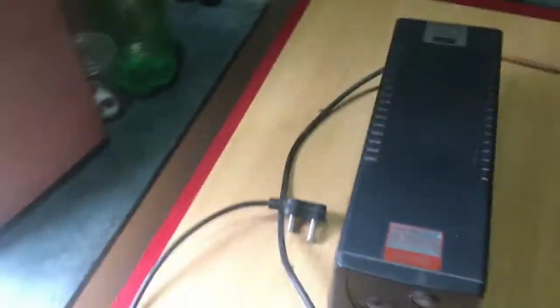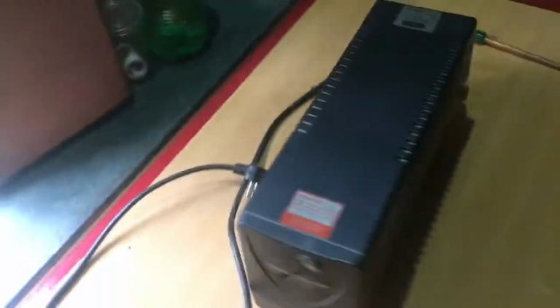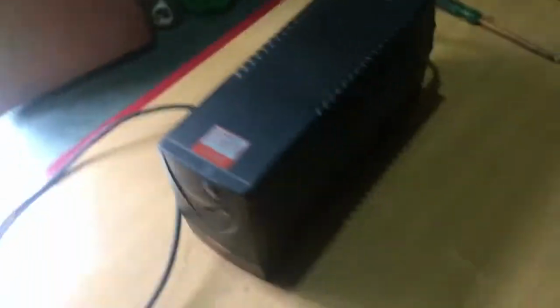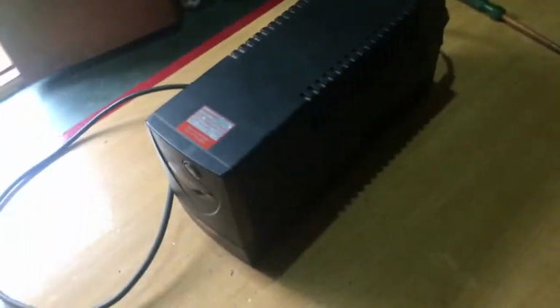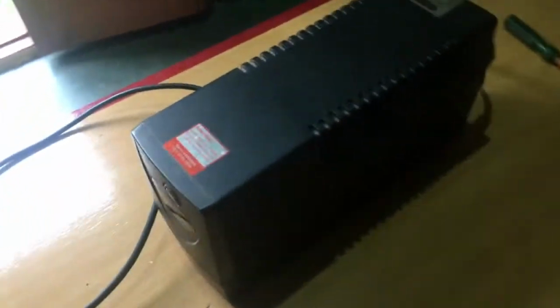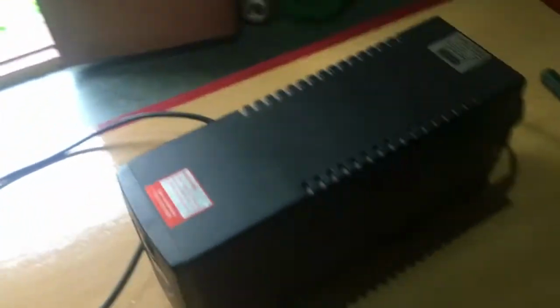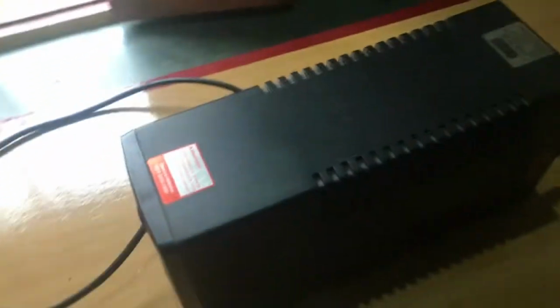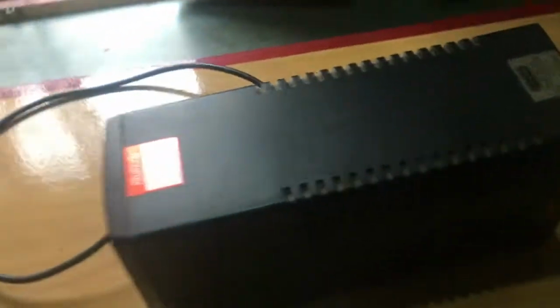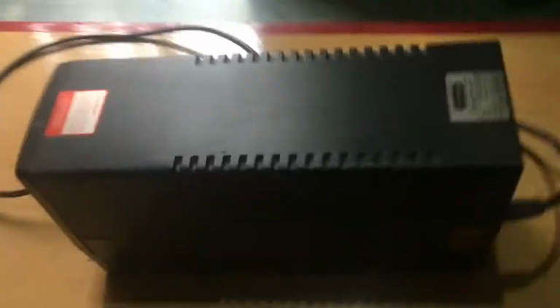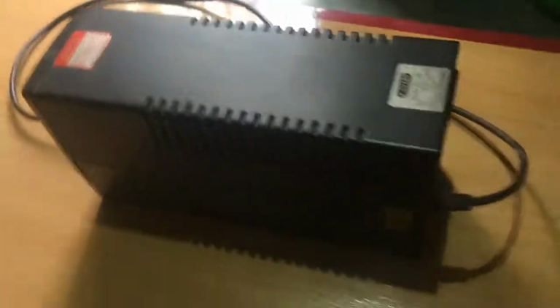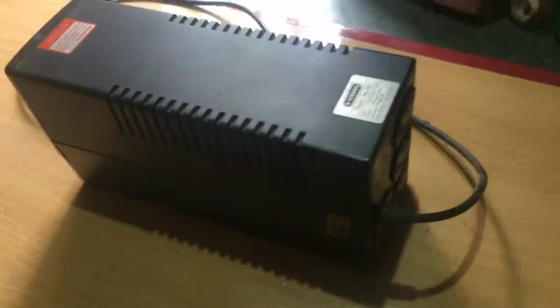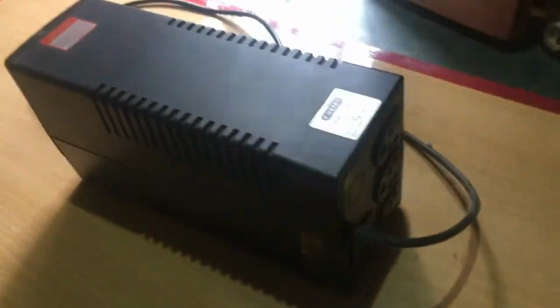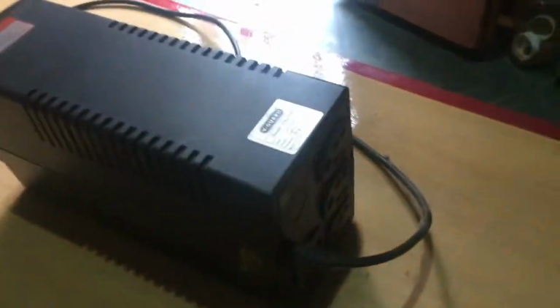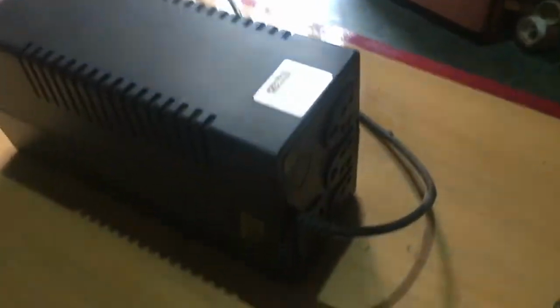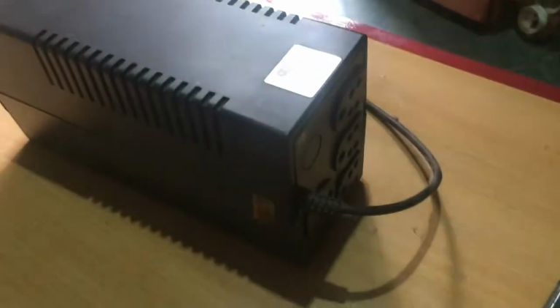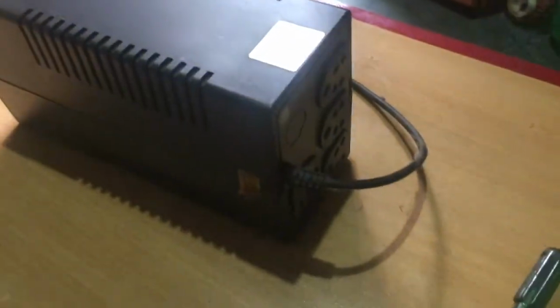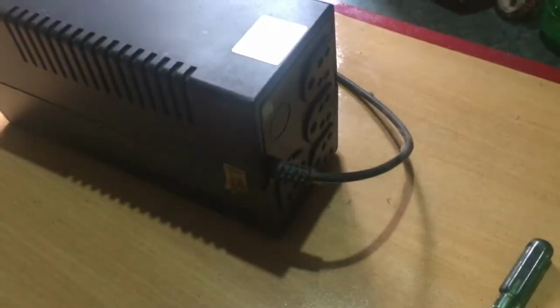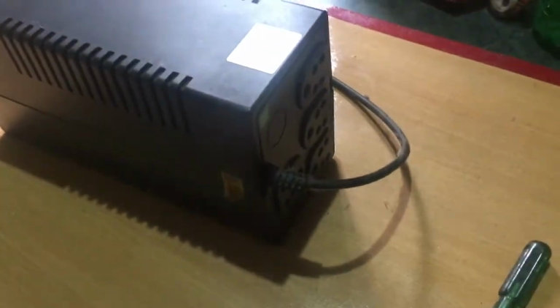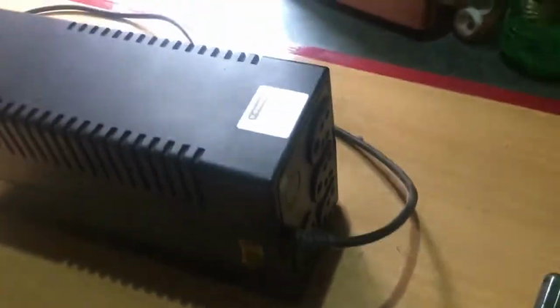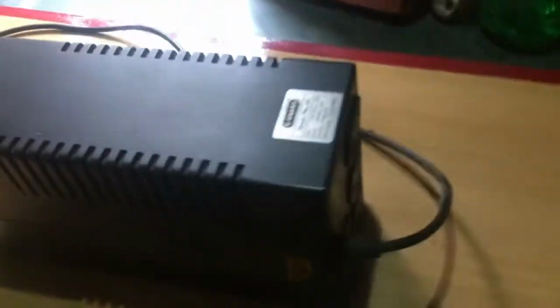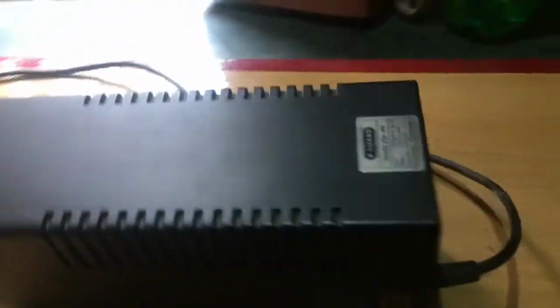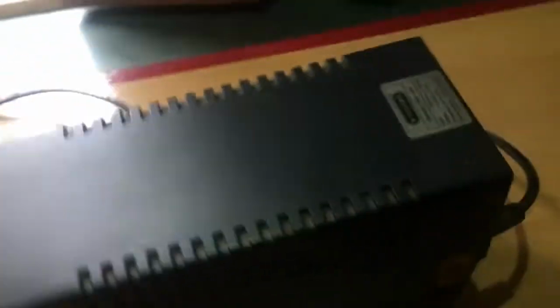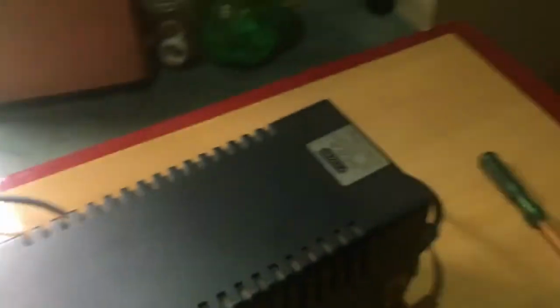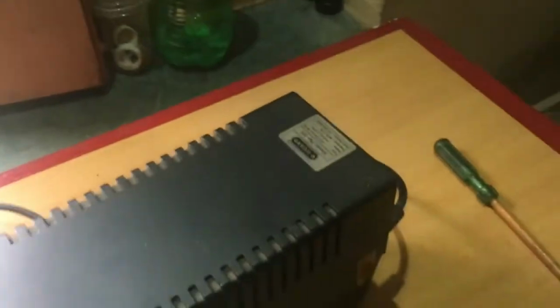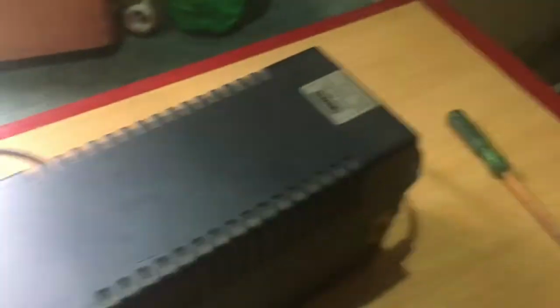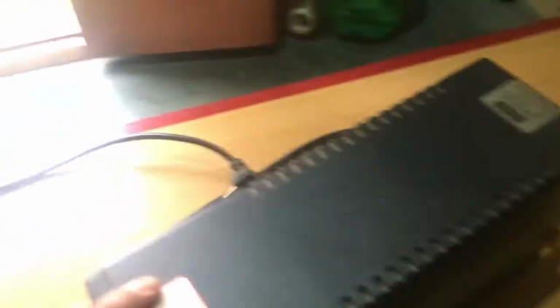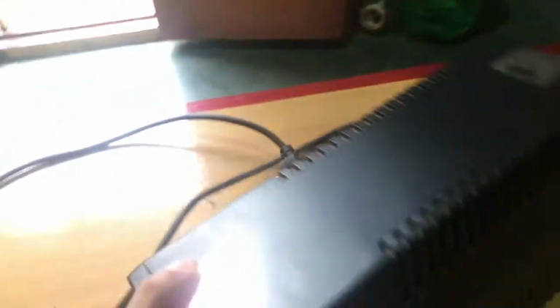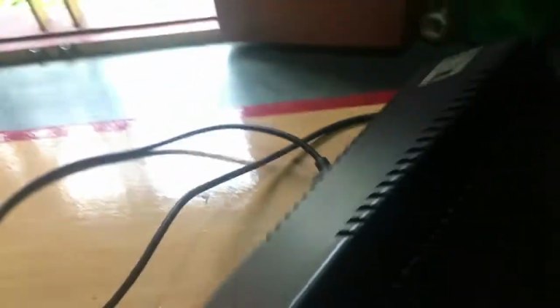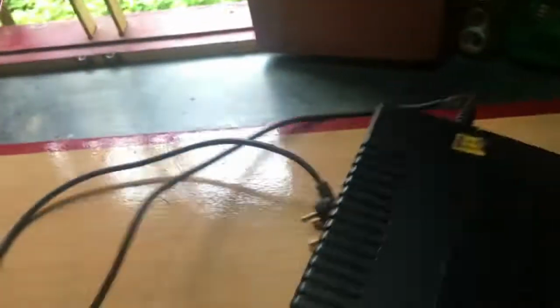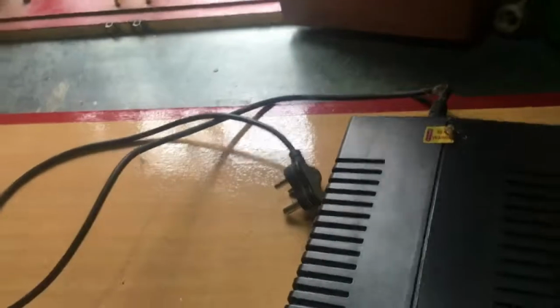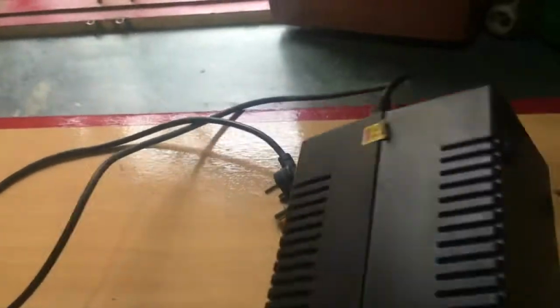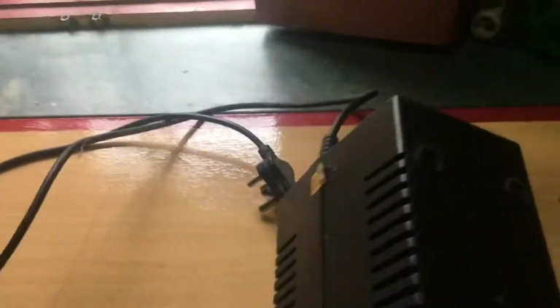Most batteries last about two to three years. The battery in this UPS was replaced three years ago and now it's completely dead. Let's replace it.